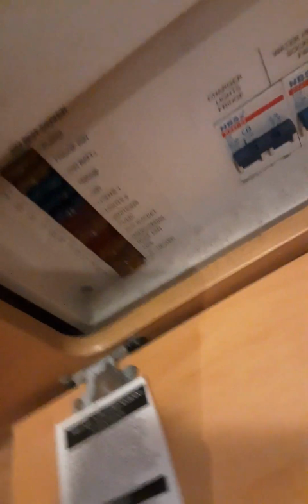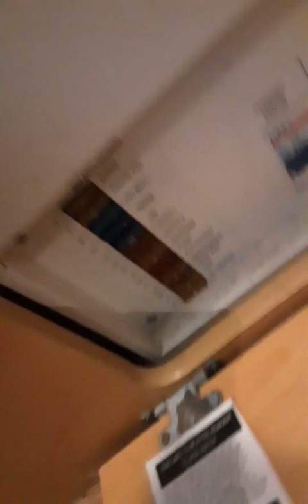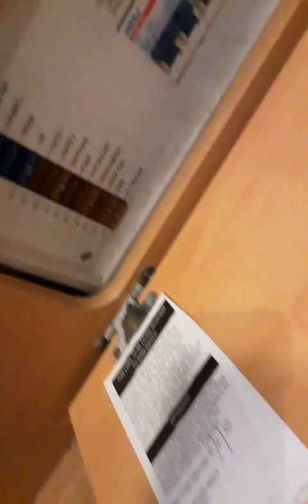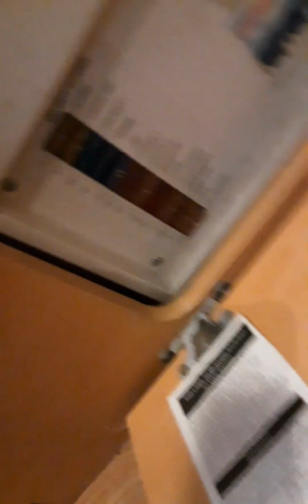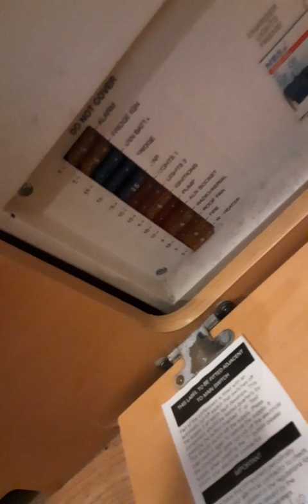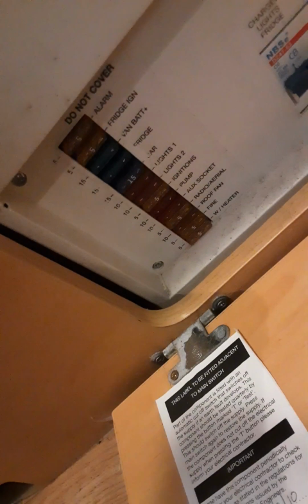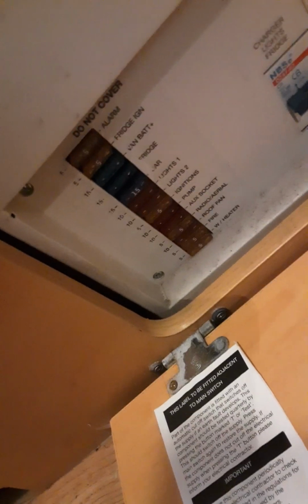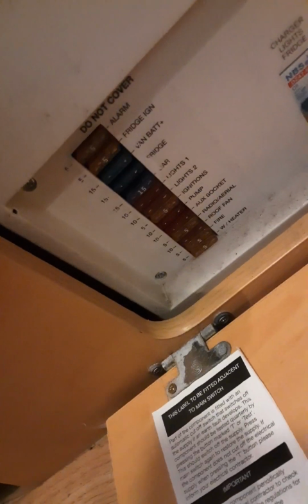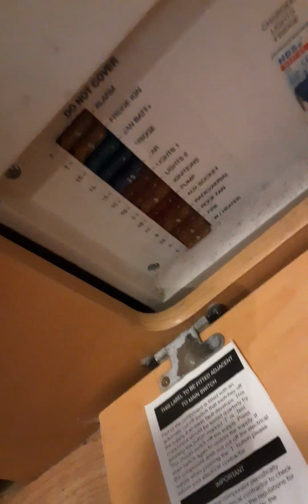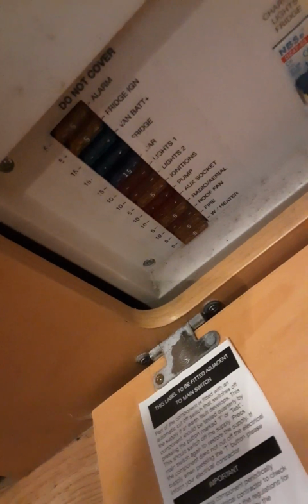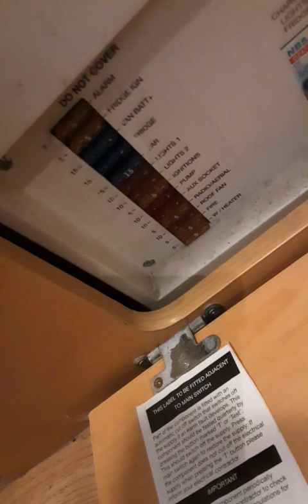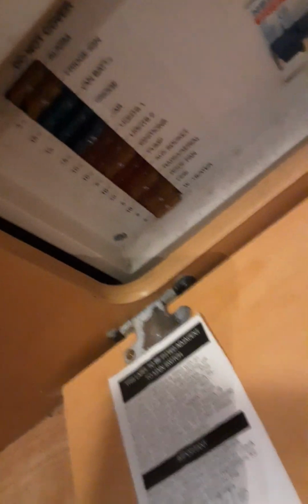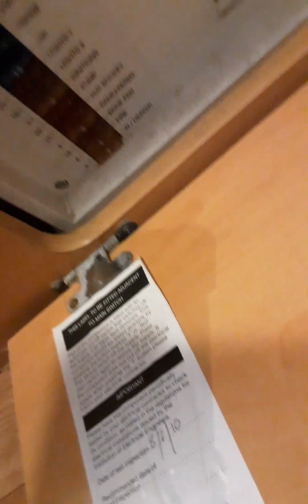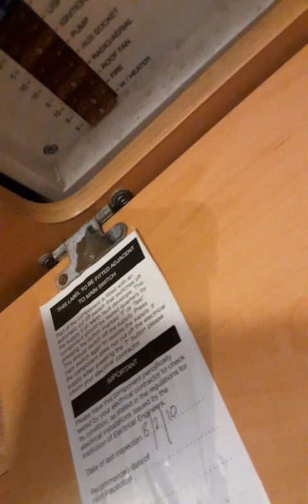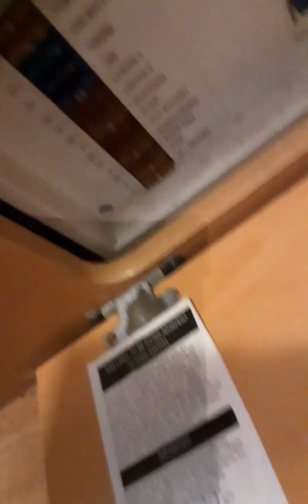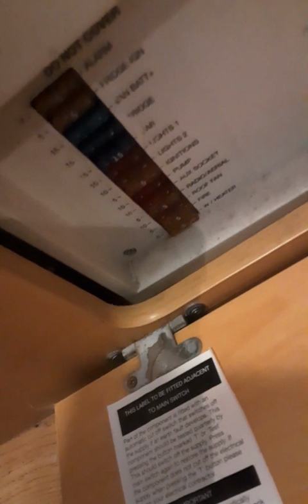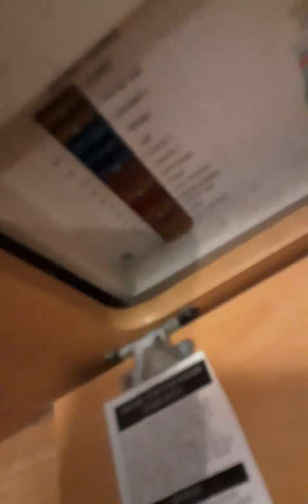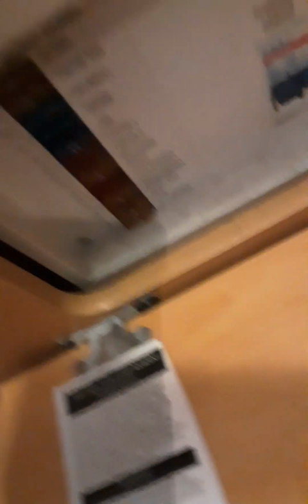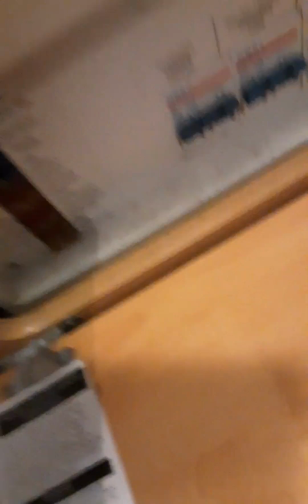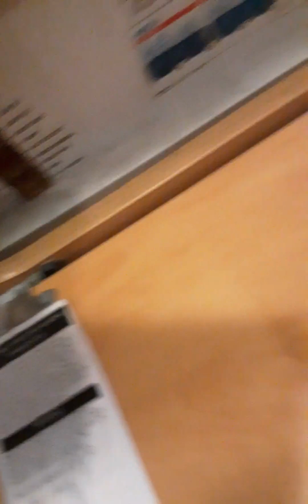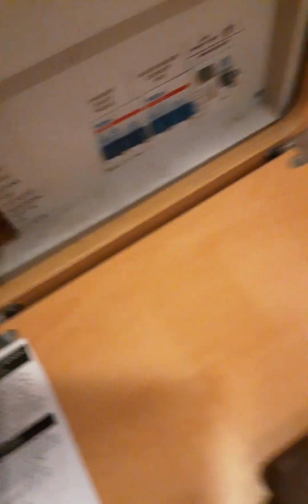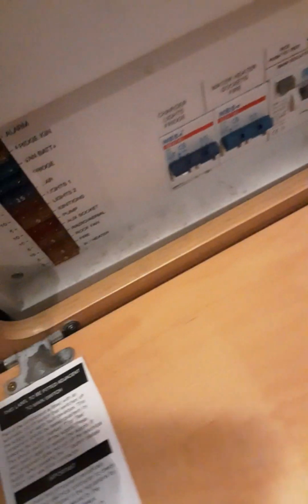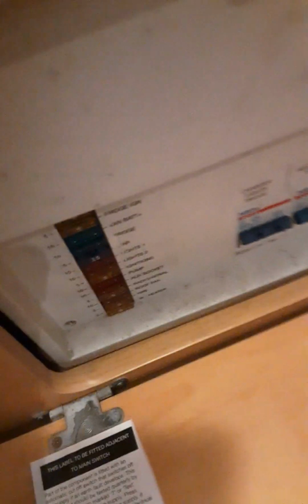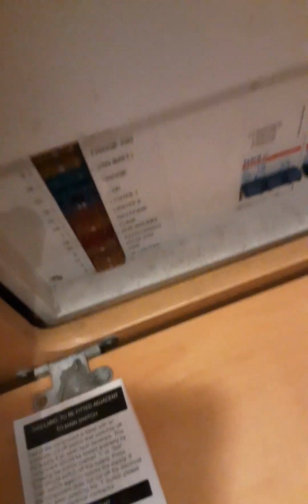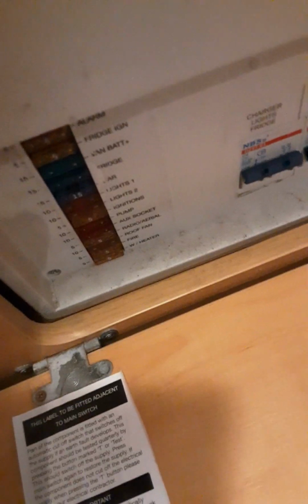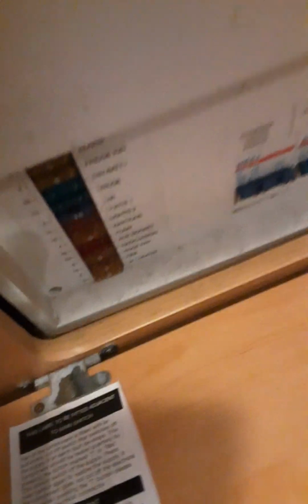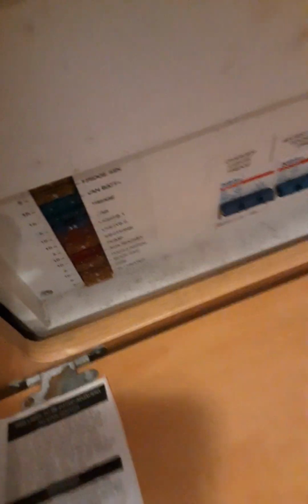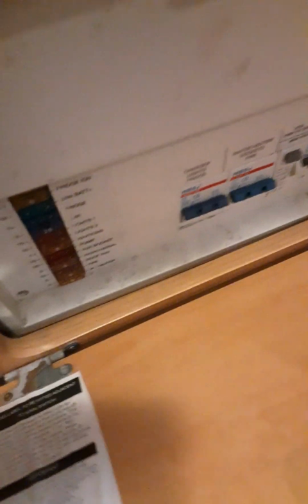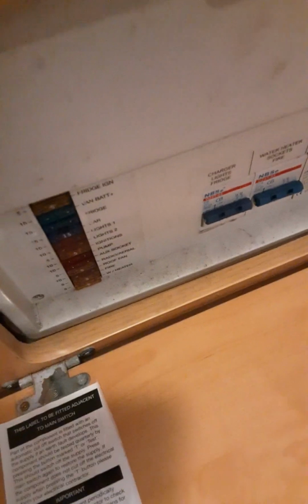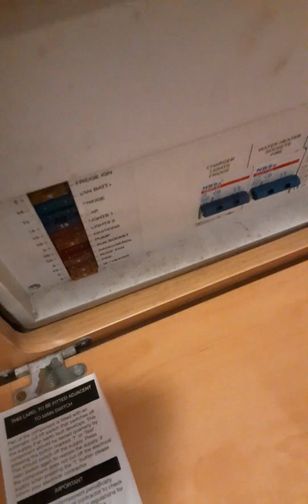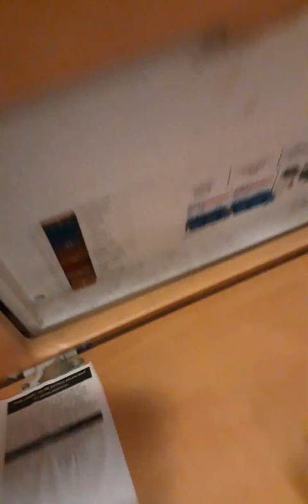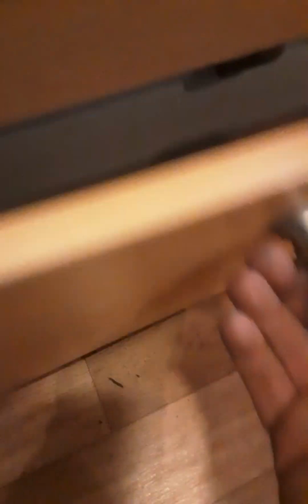Next to that you've got the 12-volt fuse box for 12-volt appliances. If something goes wrong, the first thing to do is check the fuses to make sure they have not blown.